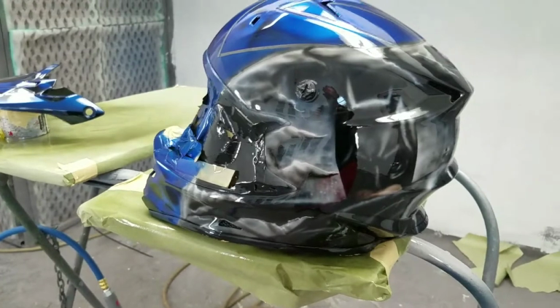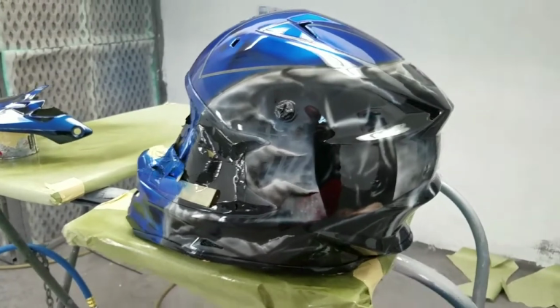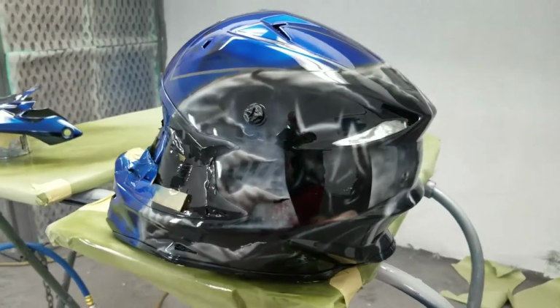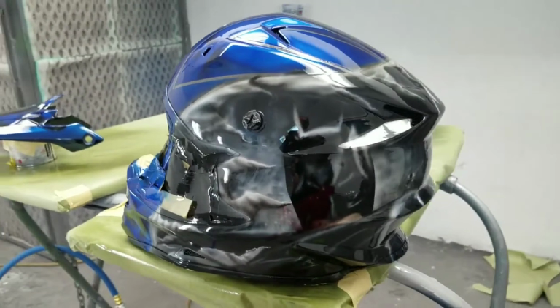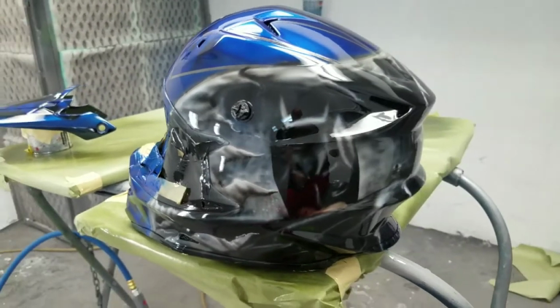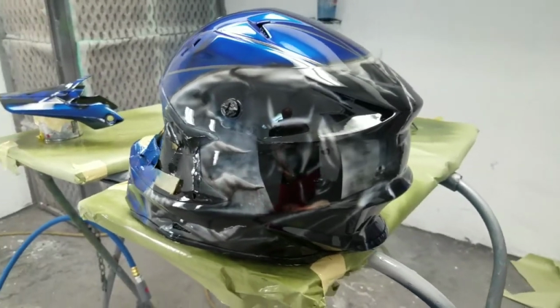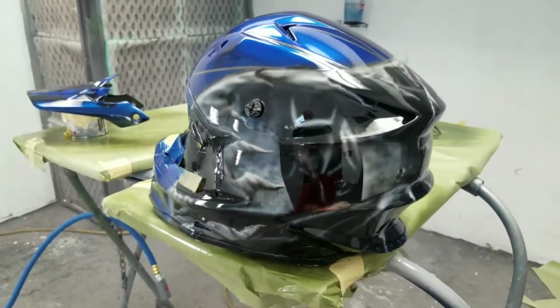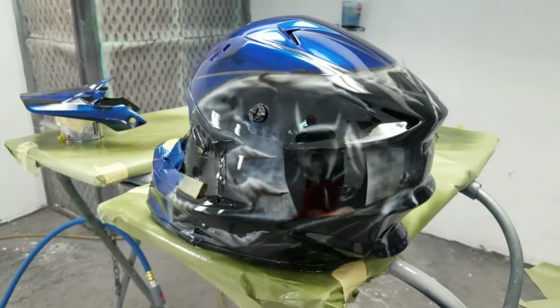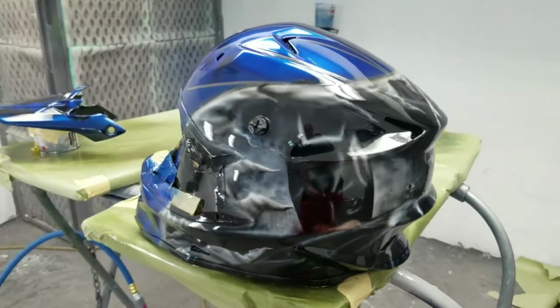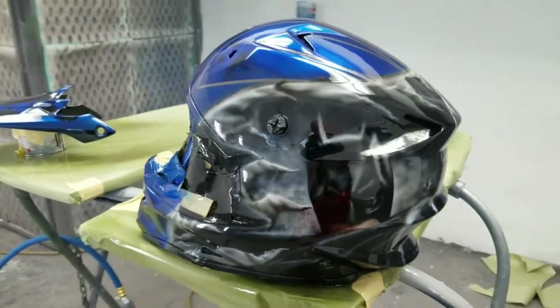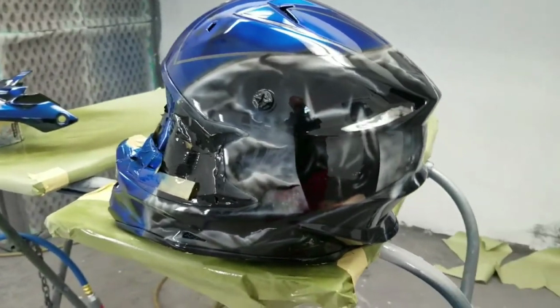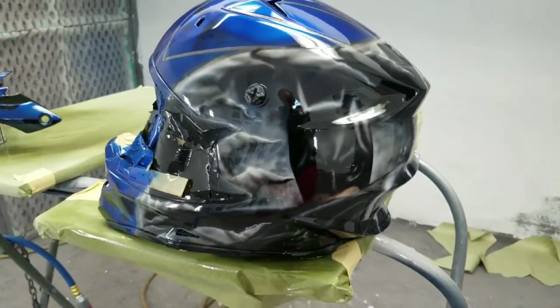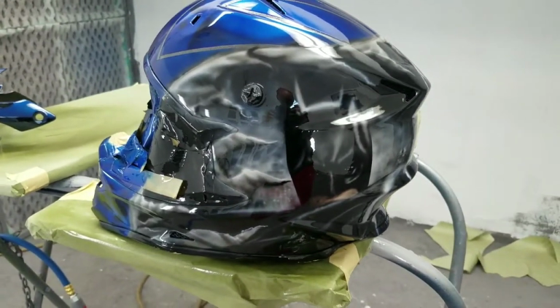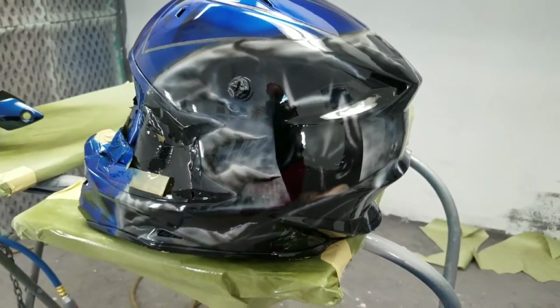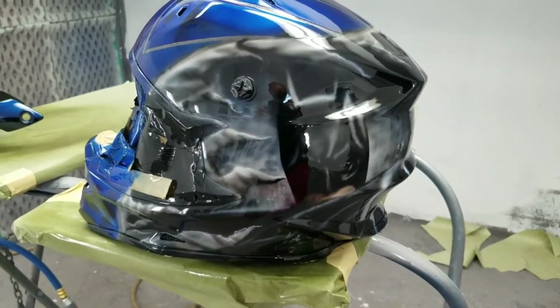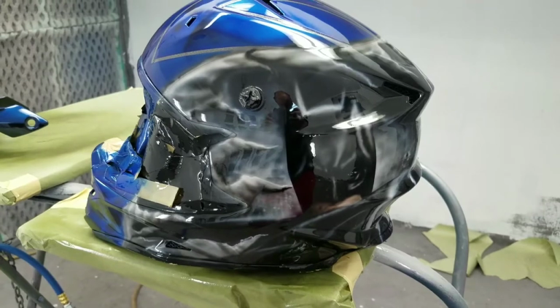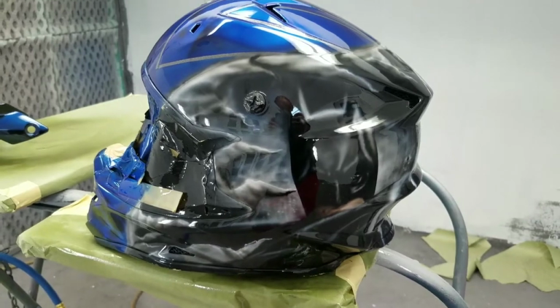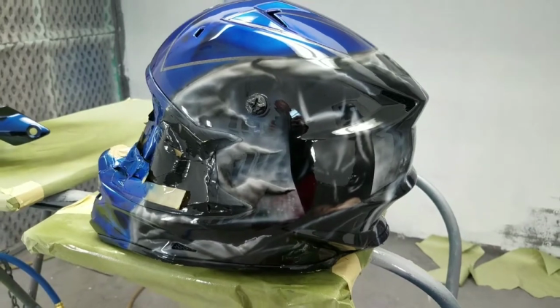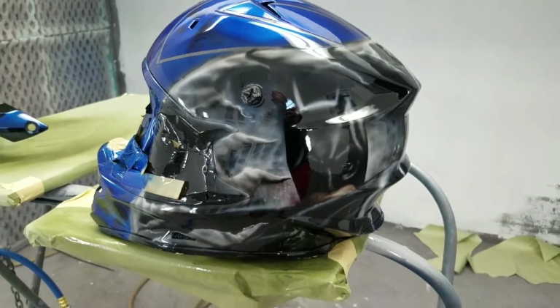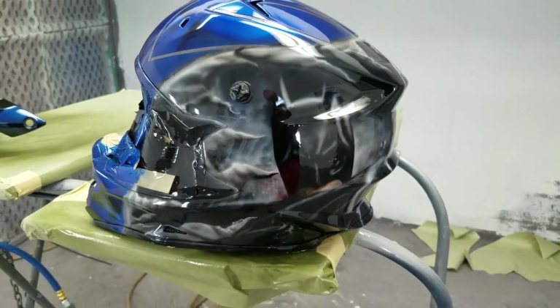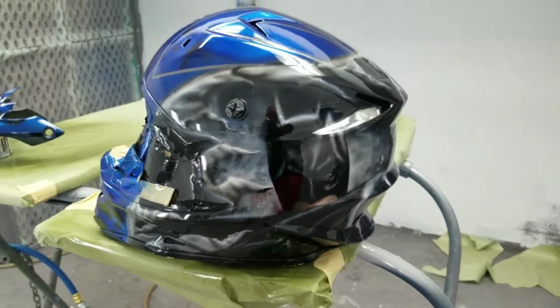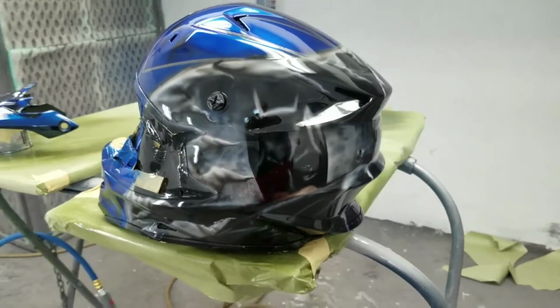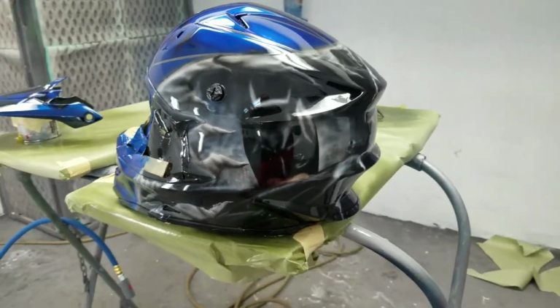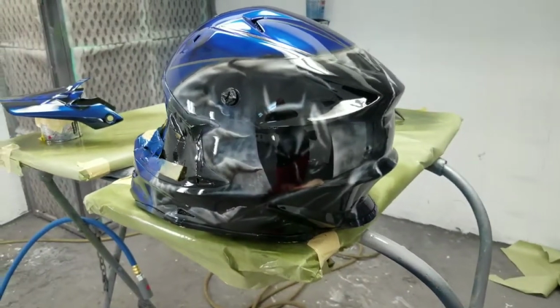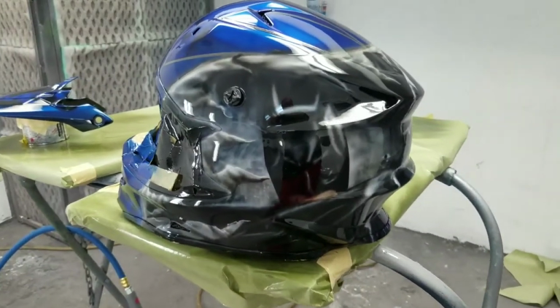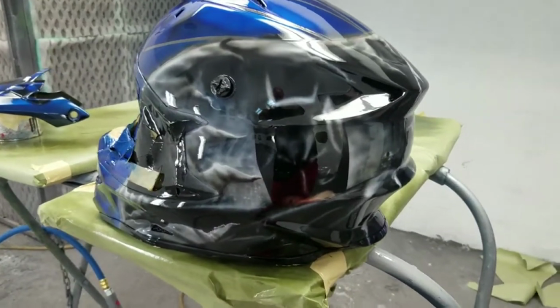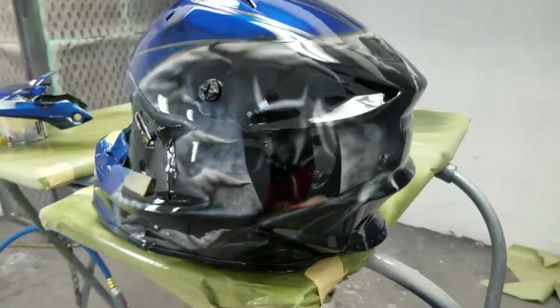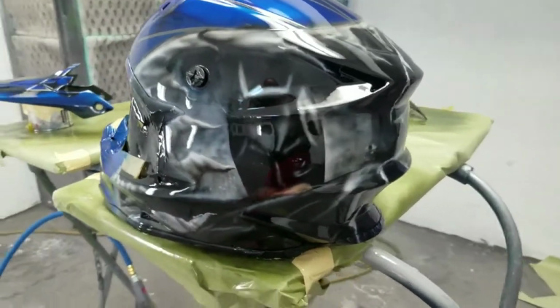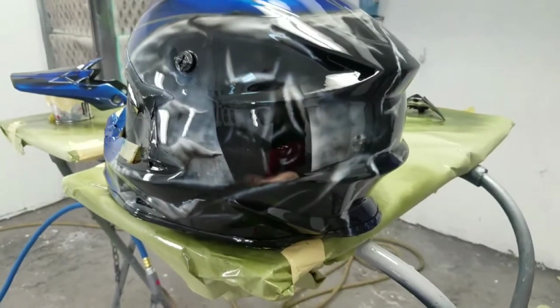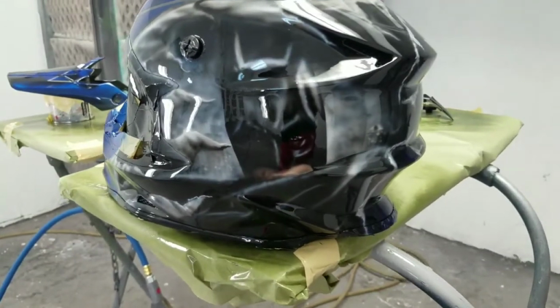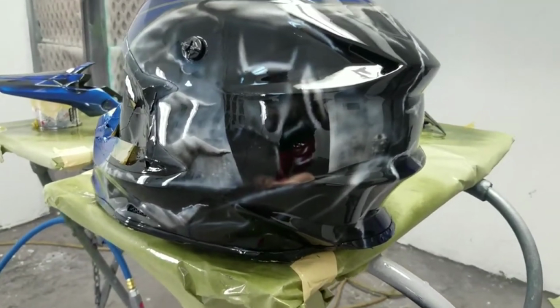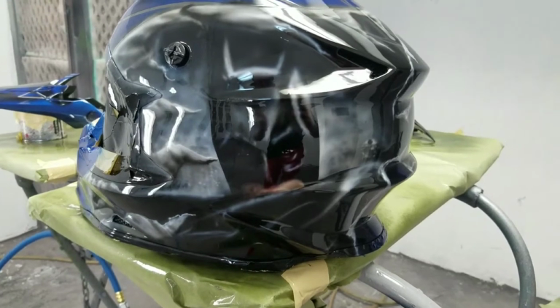As you can tell, everybody that knows me knows I love Batman and all my stuff is Batman. My car is Batman, my helmet. So this is his artwork.